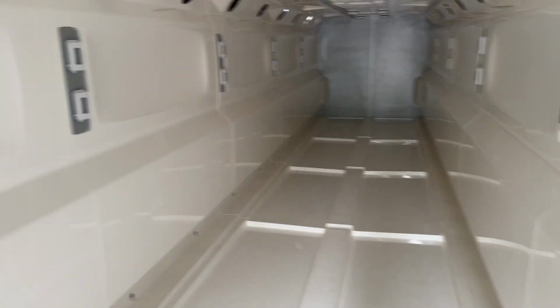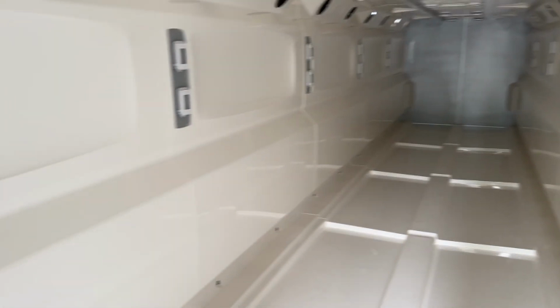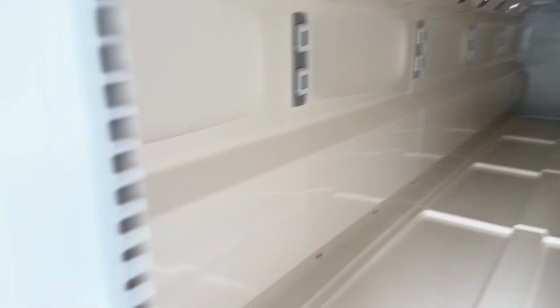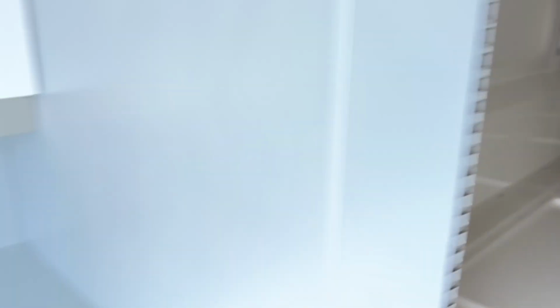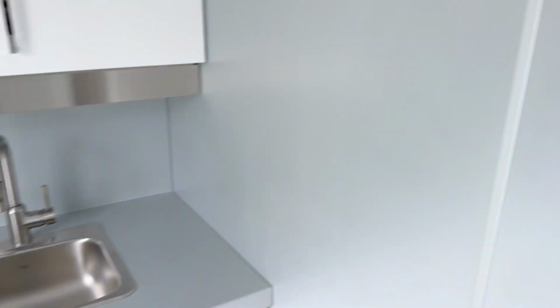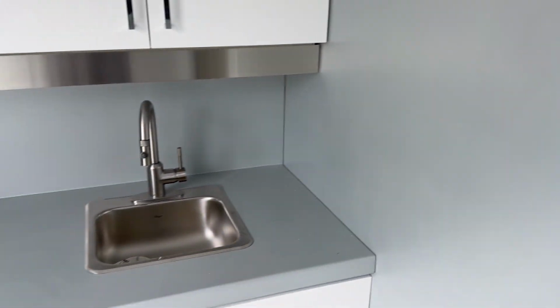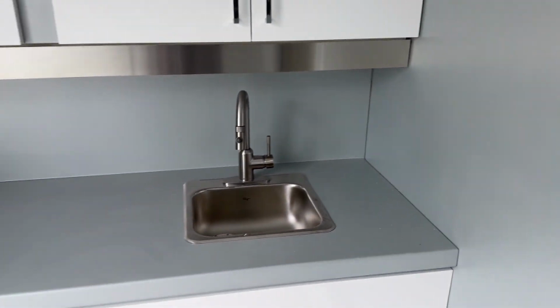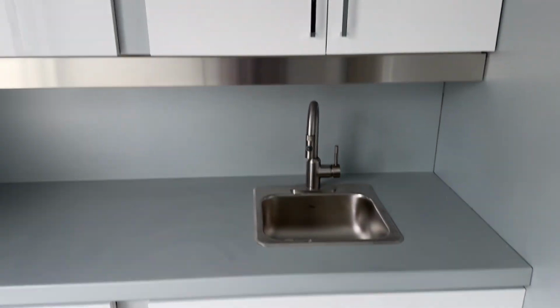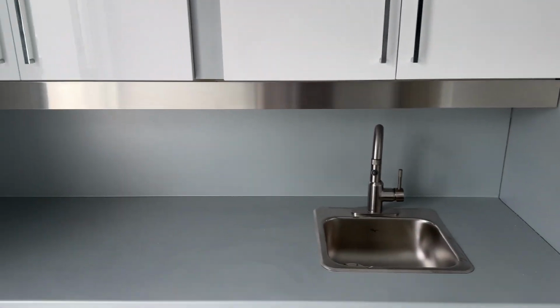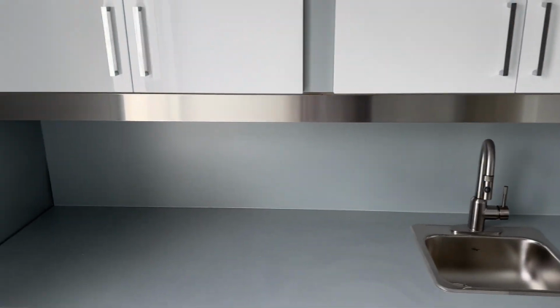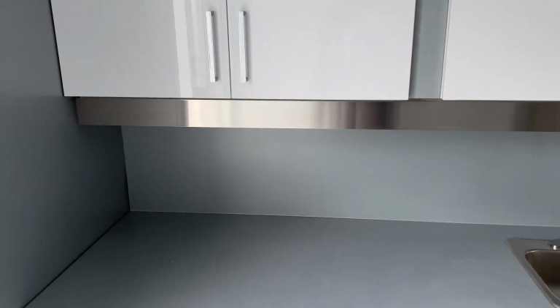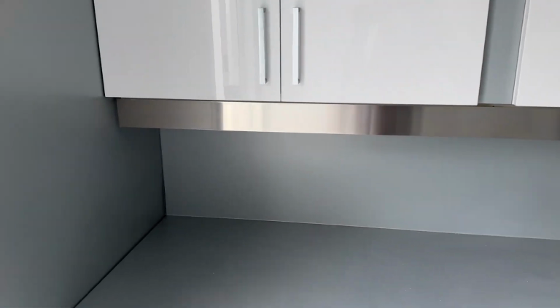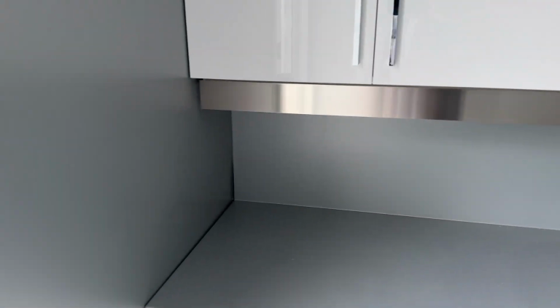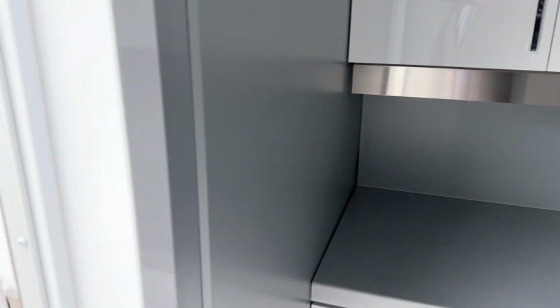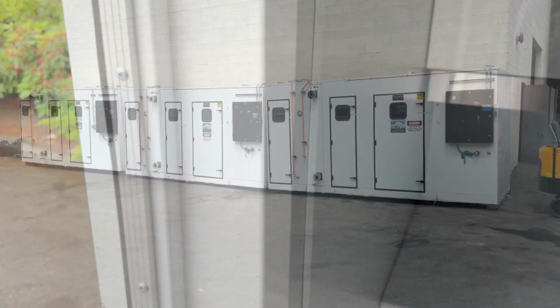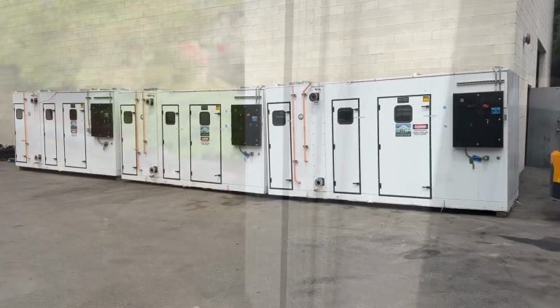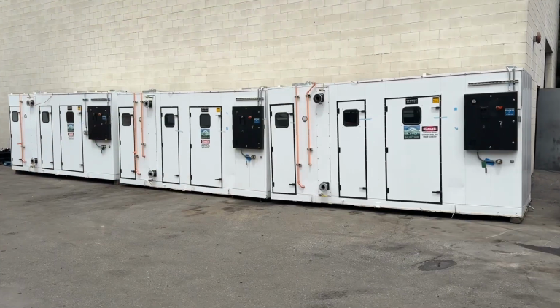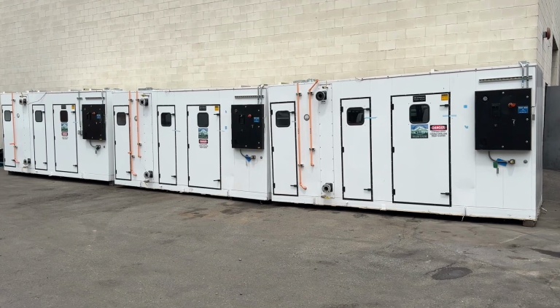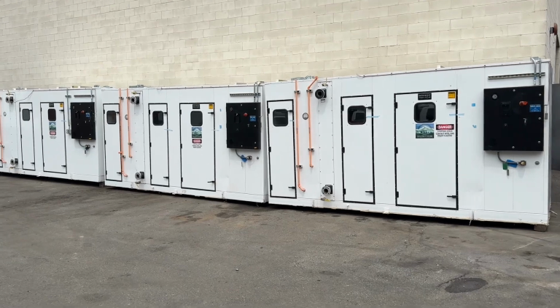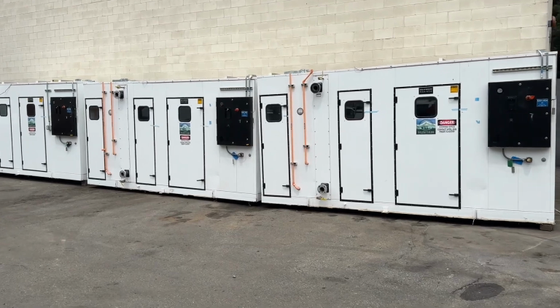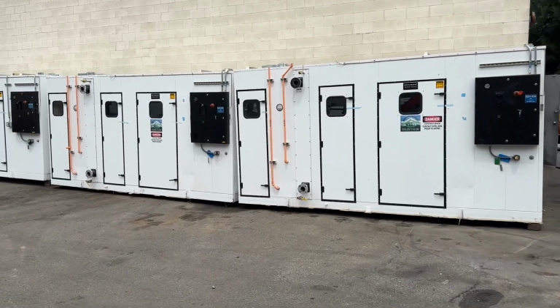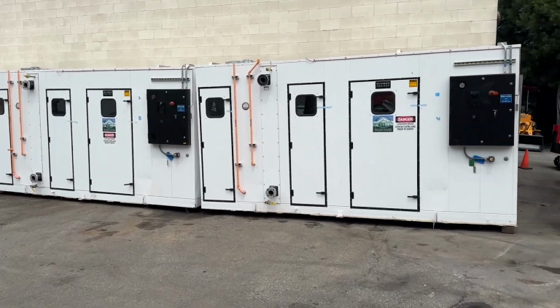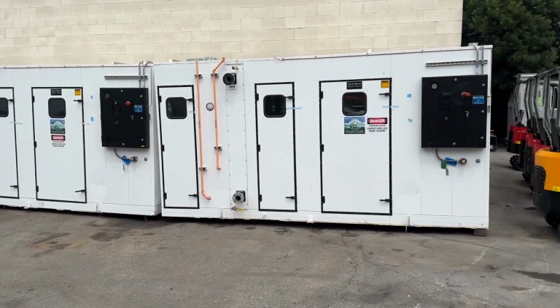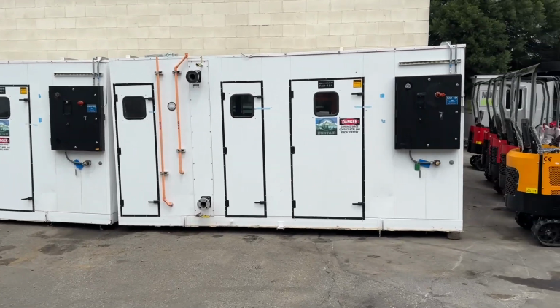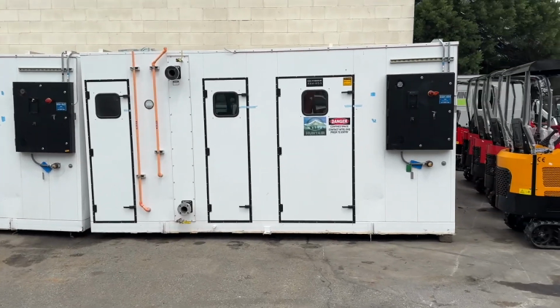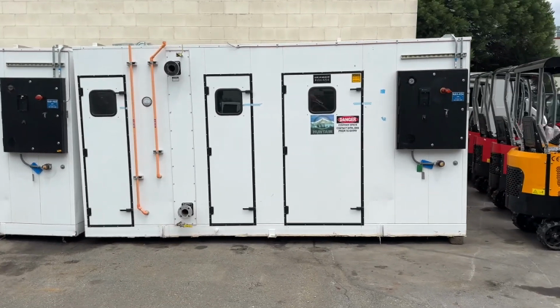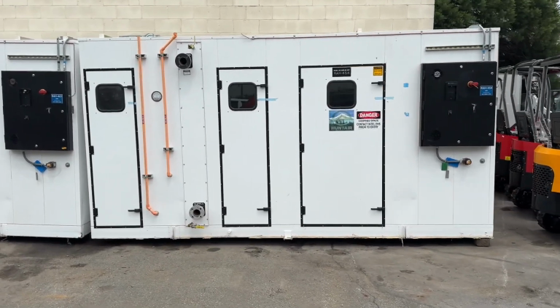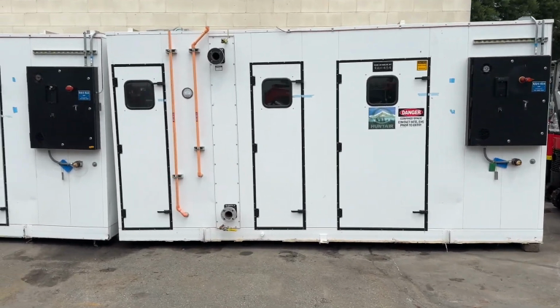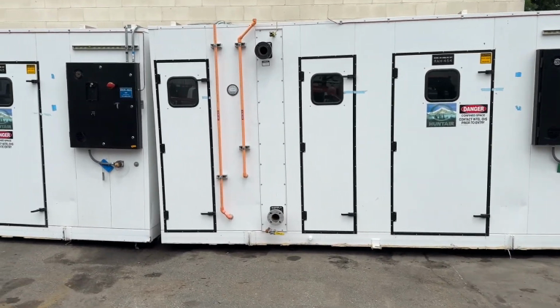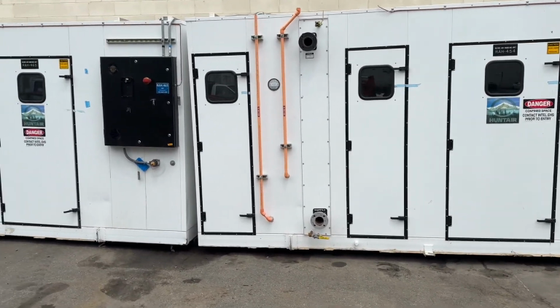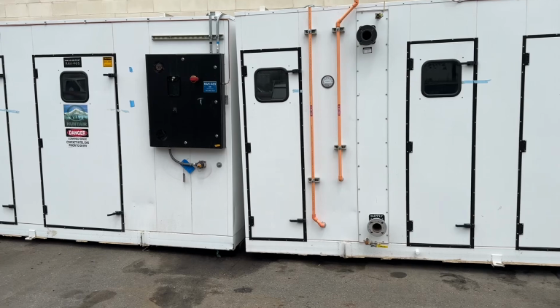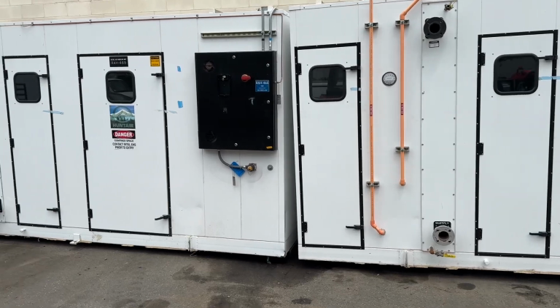We've got three of these units and each unit comes with an air handler. Let's go look at those. Each 40-foot container comes with one of these air handling units.